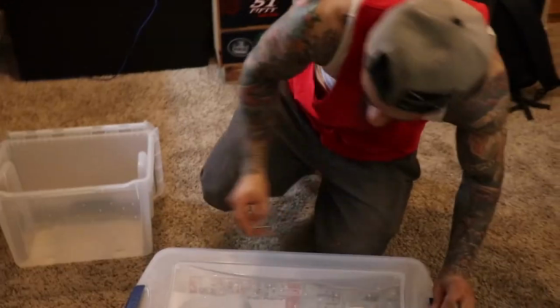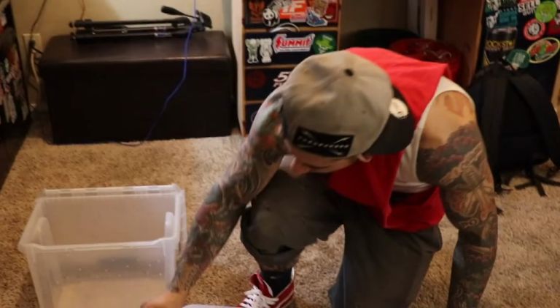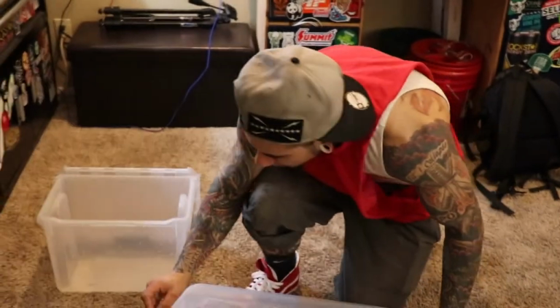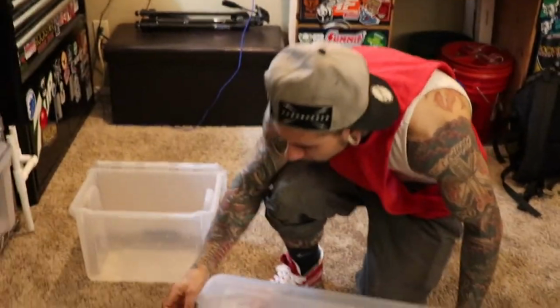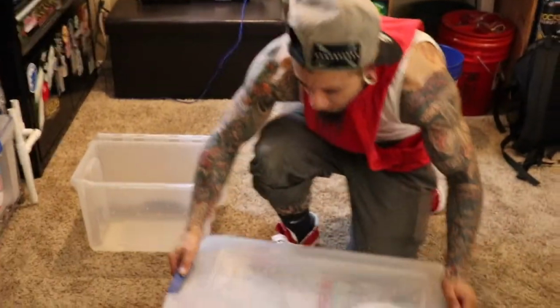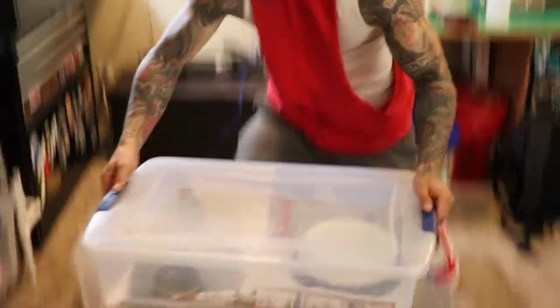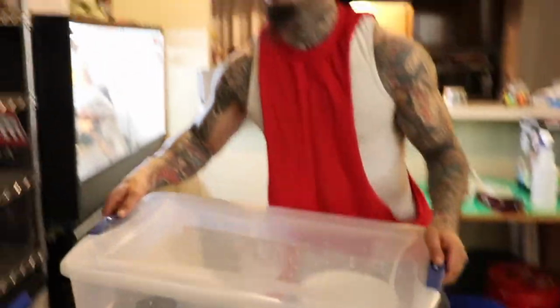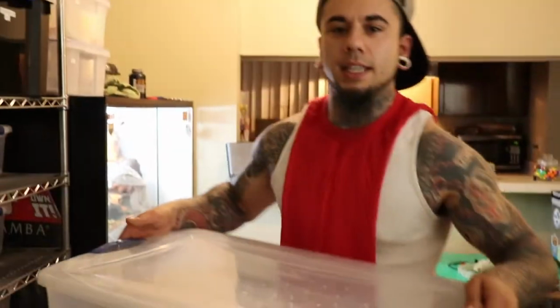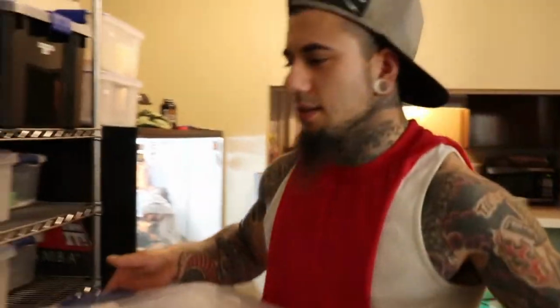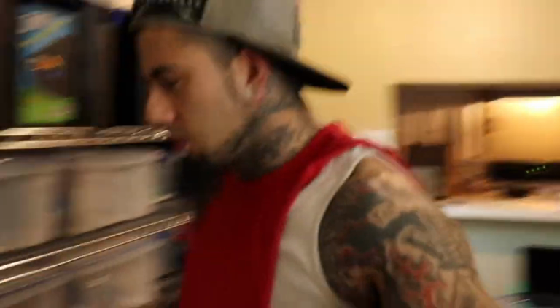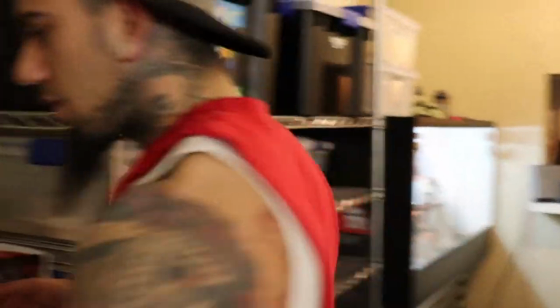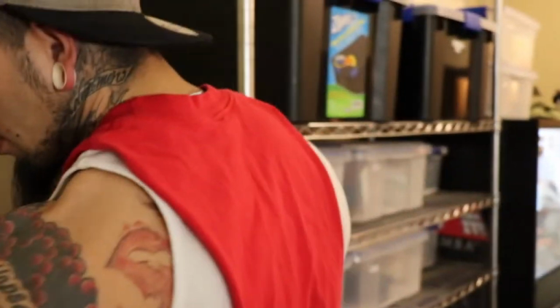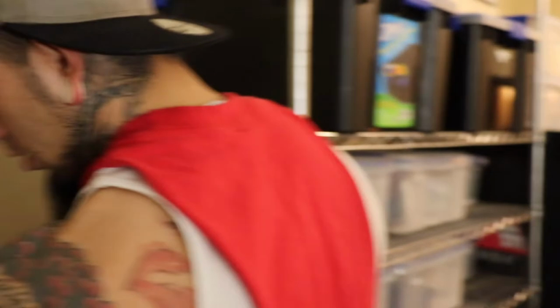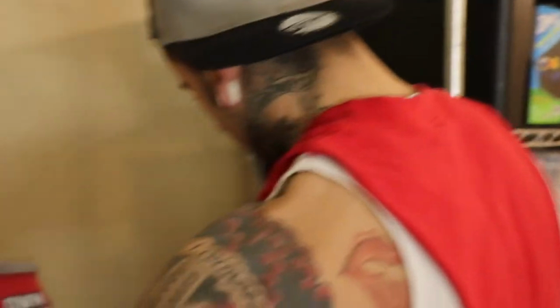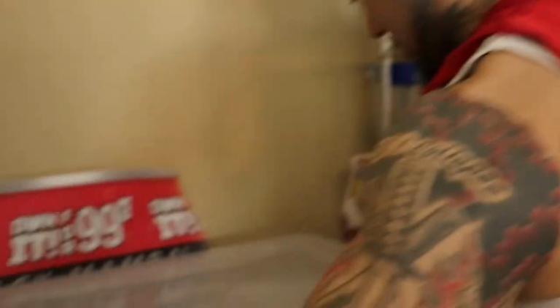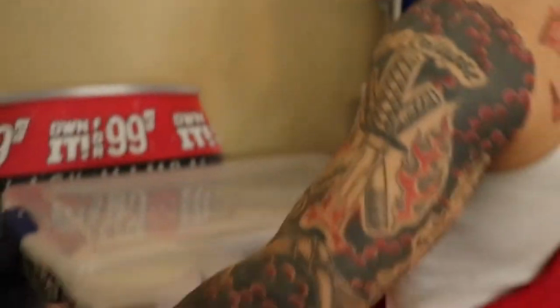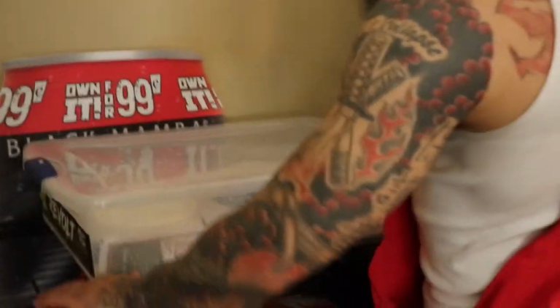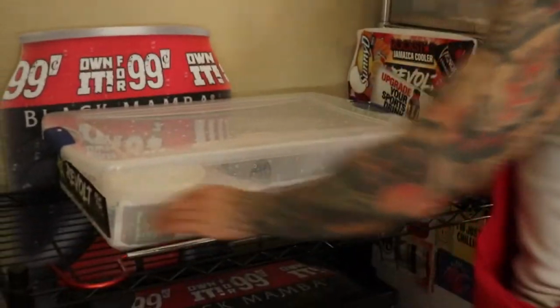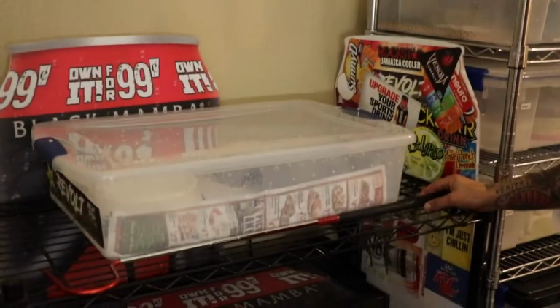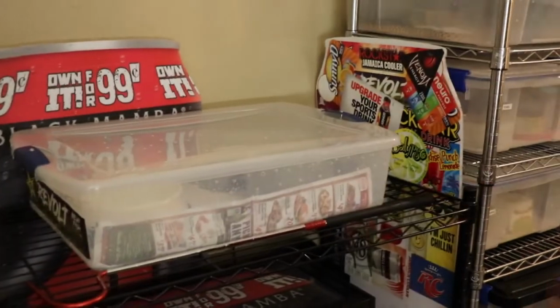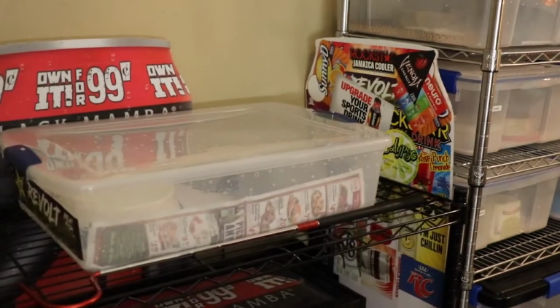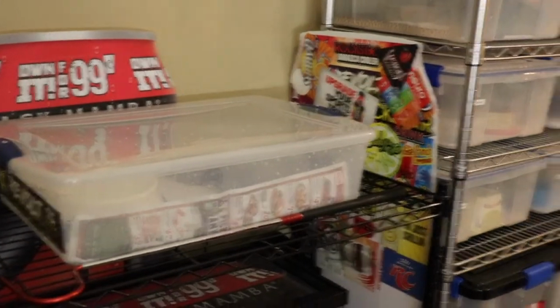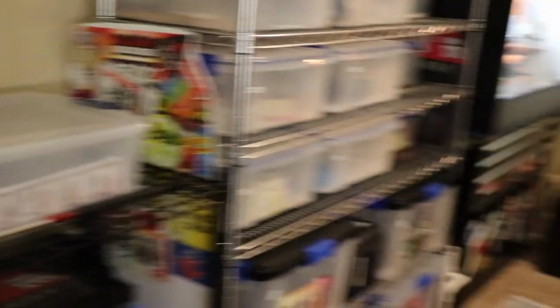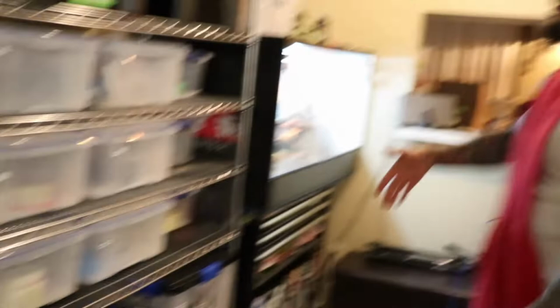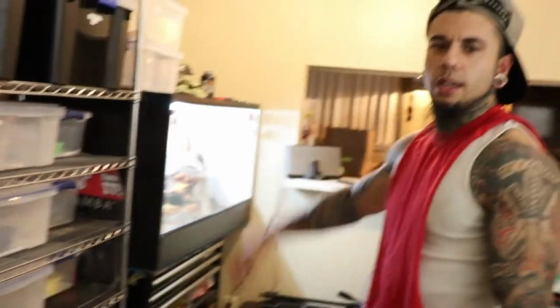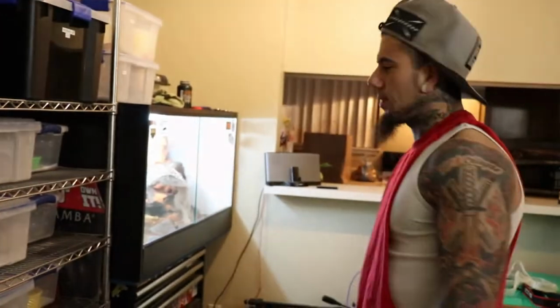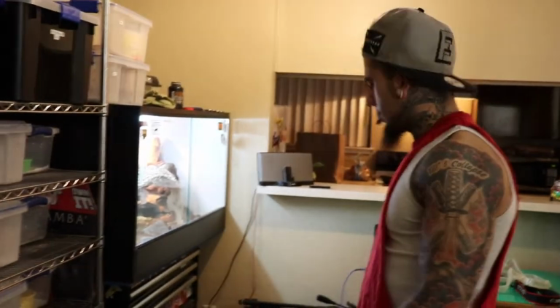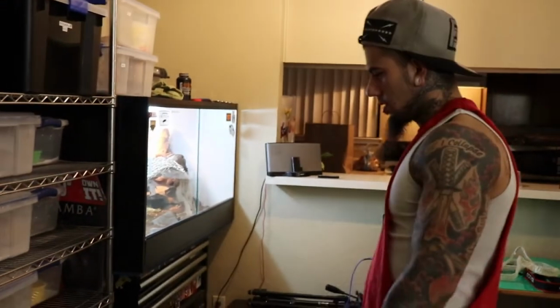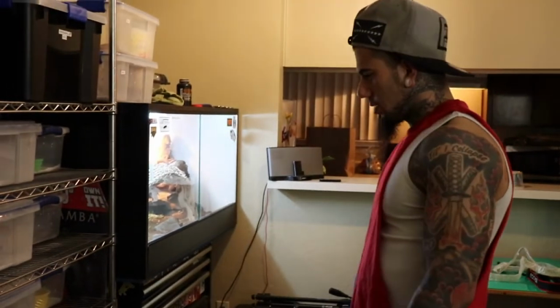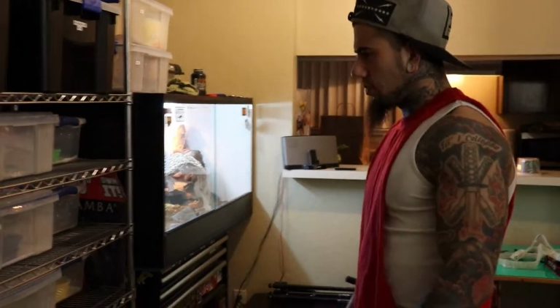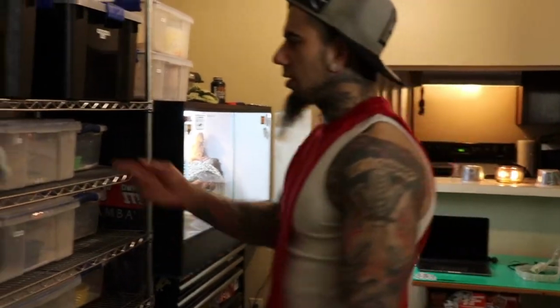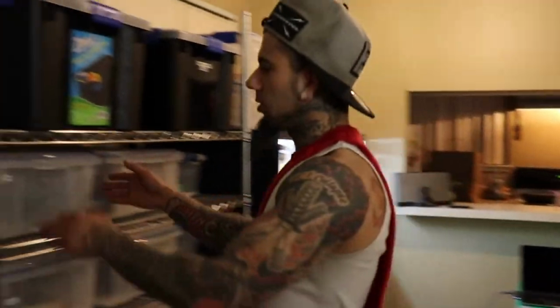Alright, one snake clean. I gotta clean a lot of snakes tonight so we'll run through some and I'll post others another day. Let's move on and go to the bull snake since this guy spilled his water.